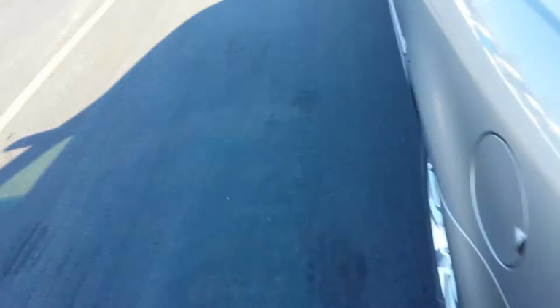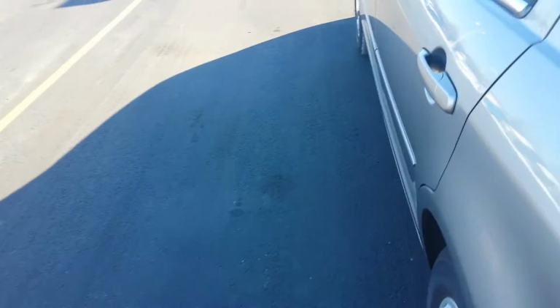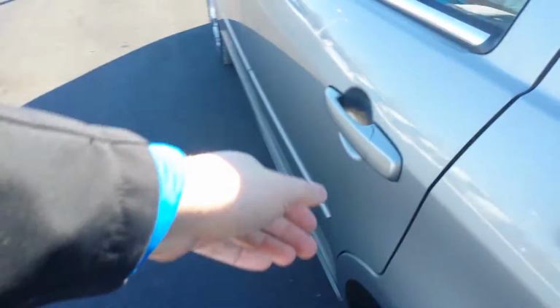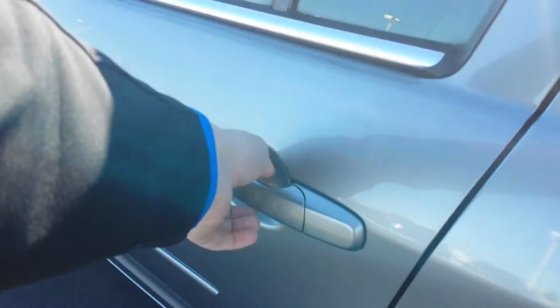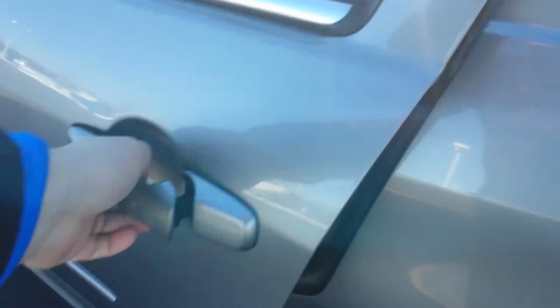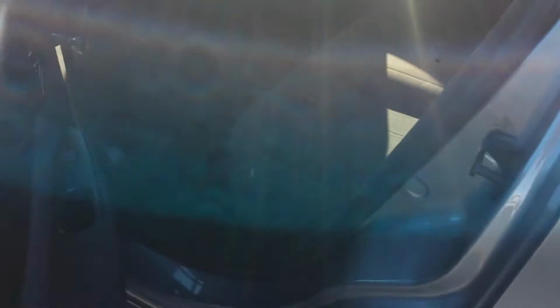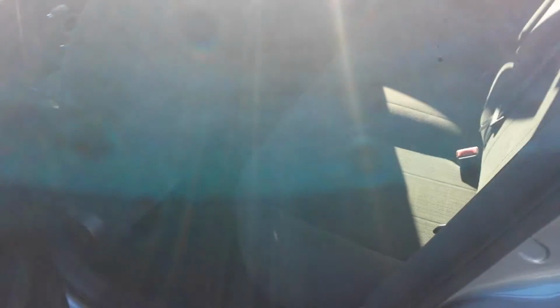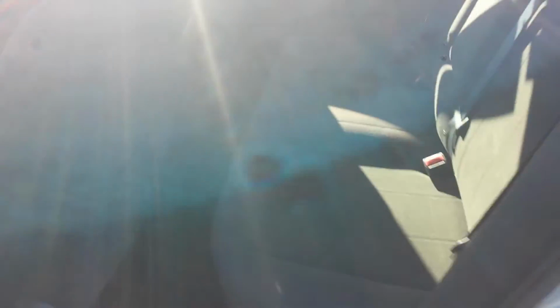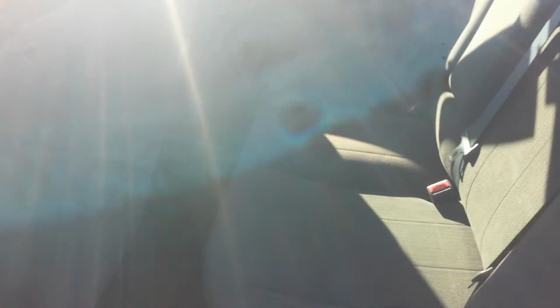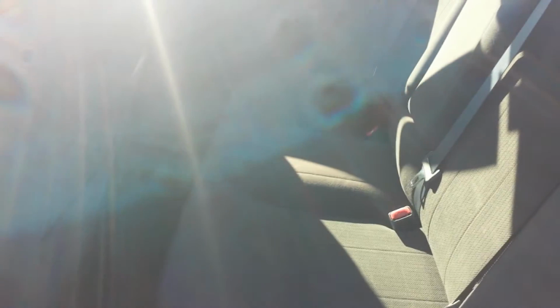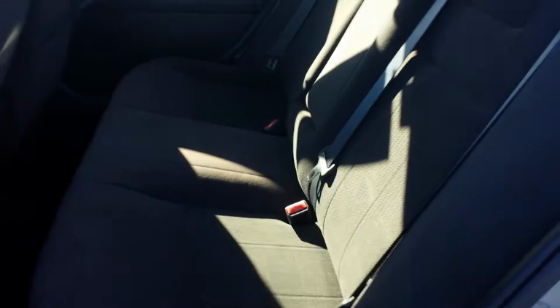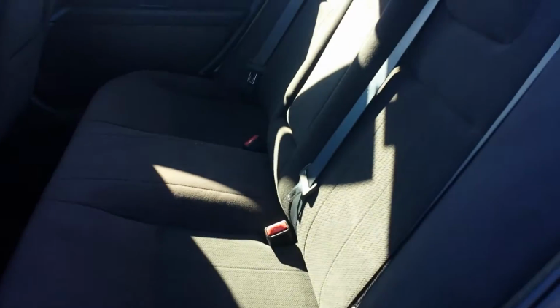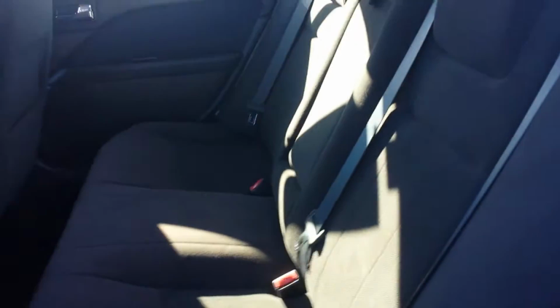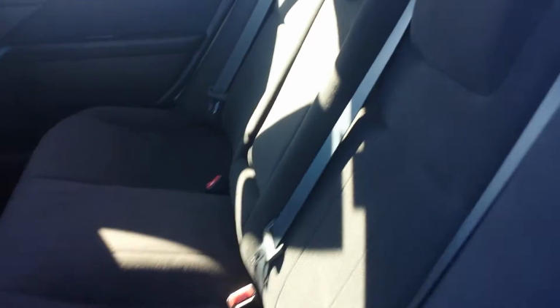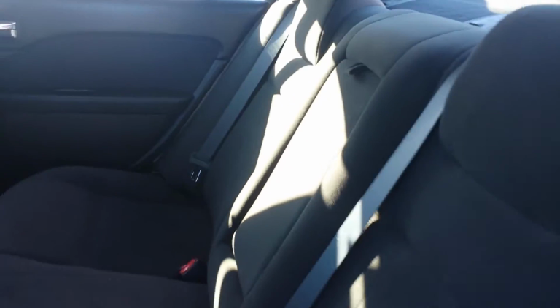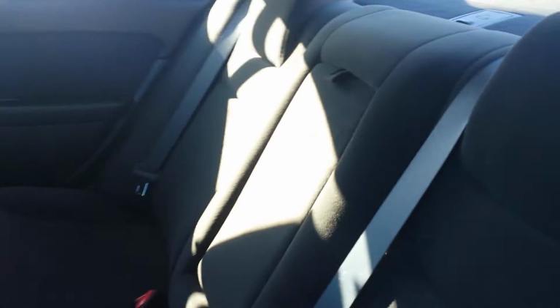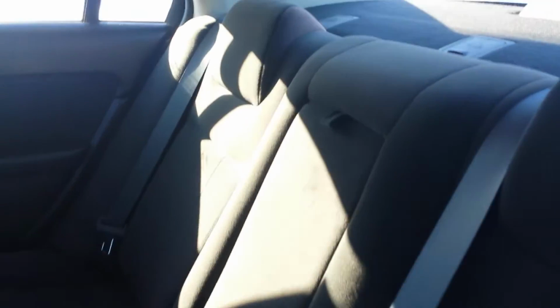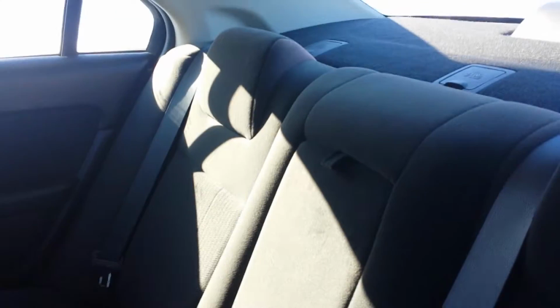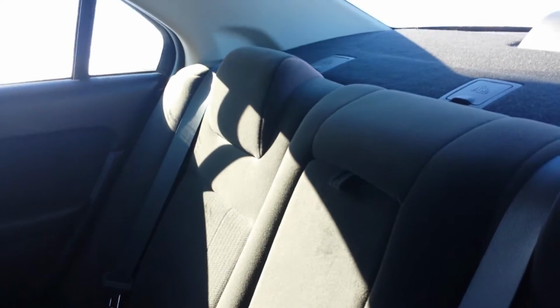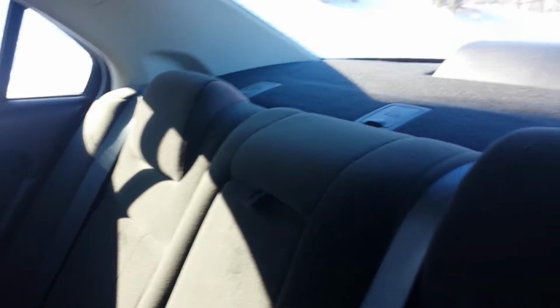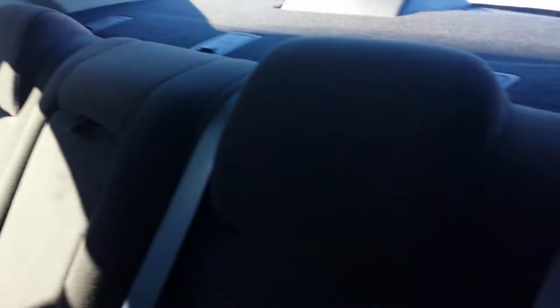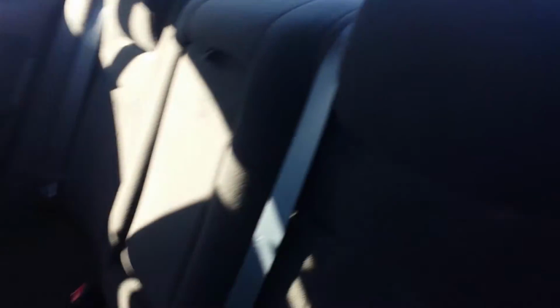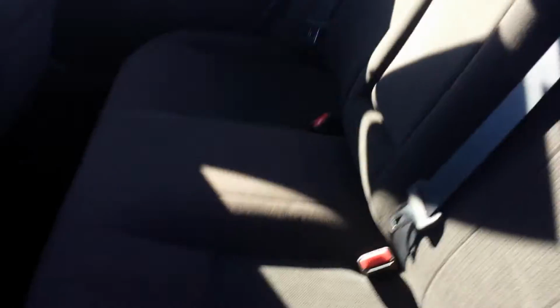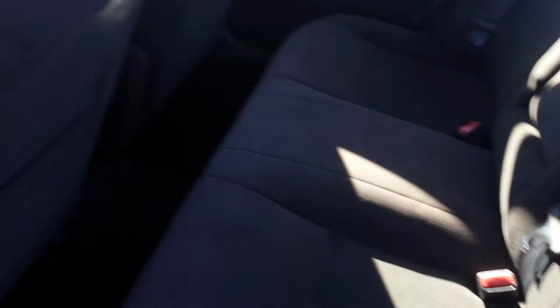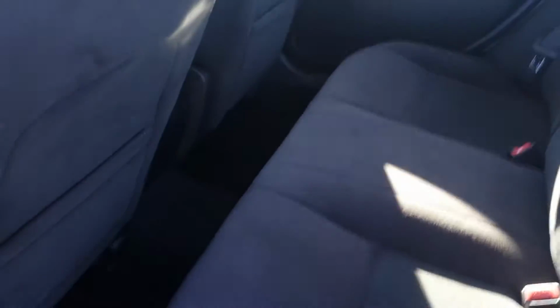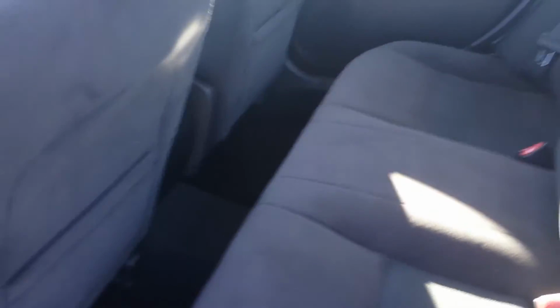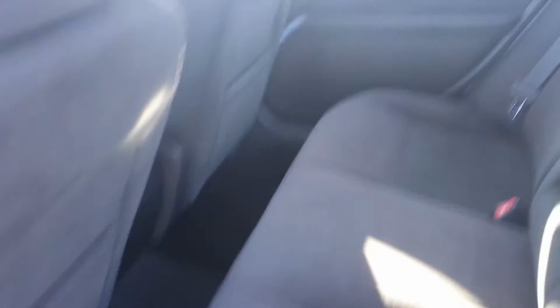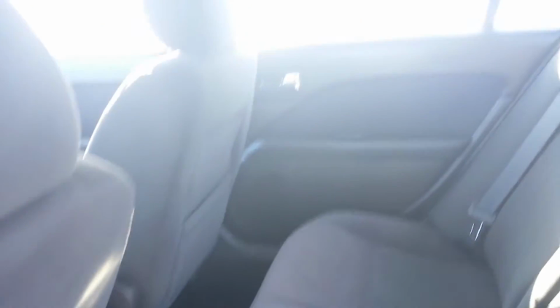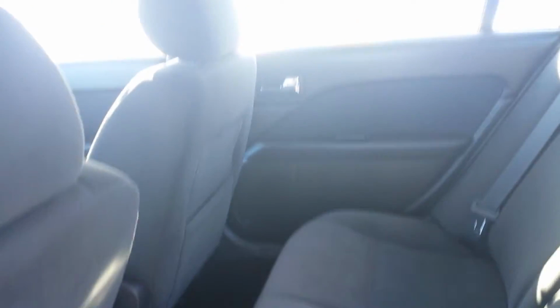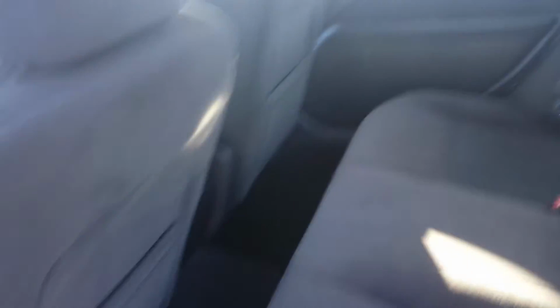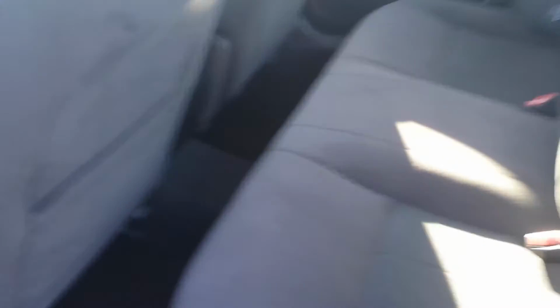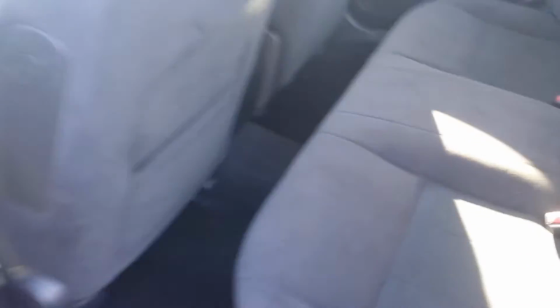Going to the back. Really clean interior. This is a cloth interior on this one, but yeah, it's almost like new.